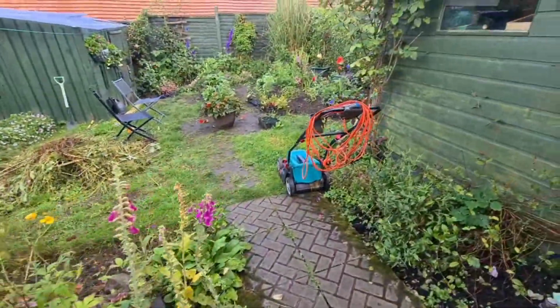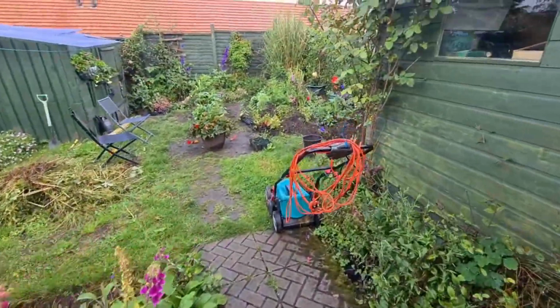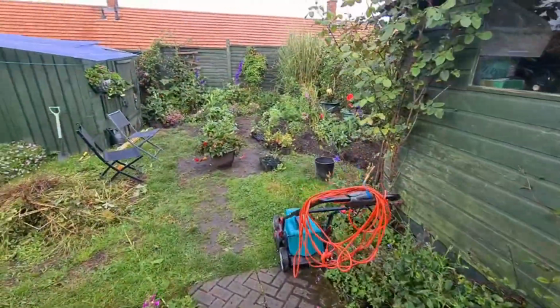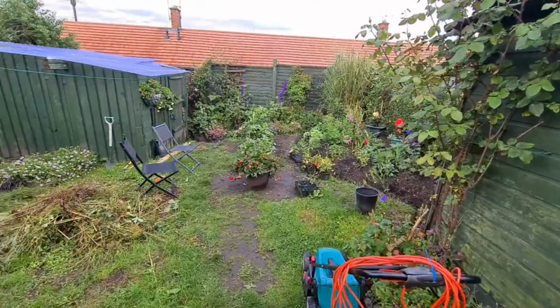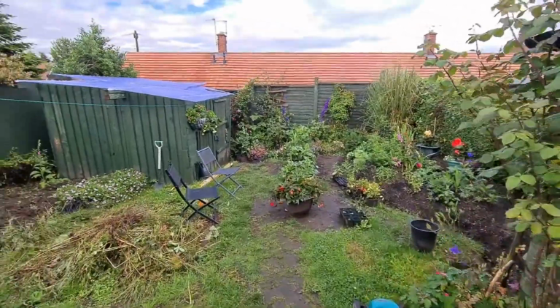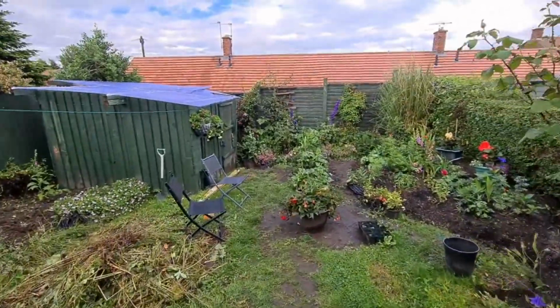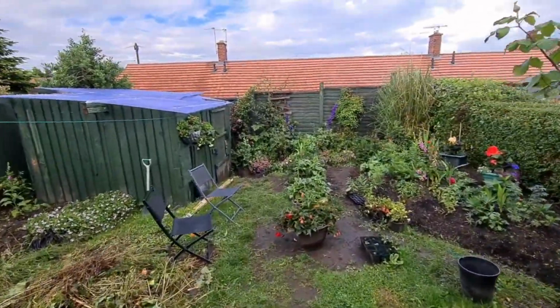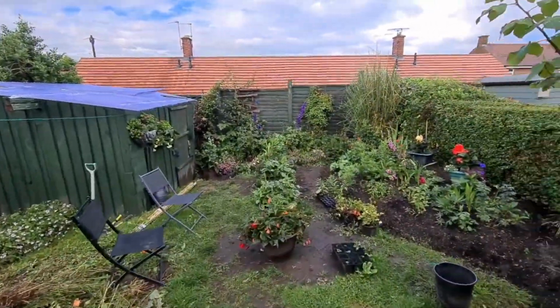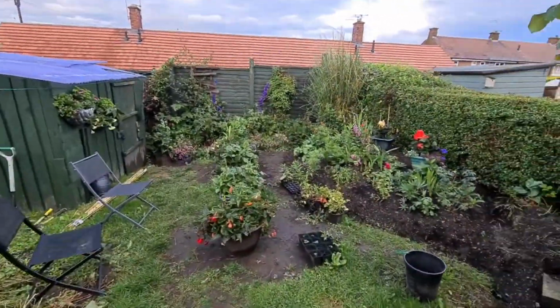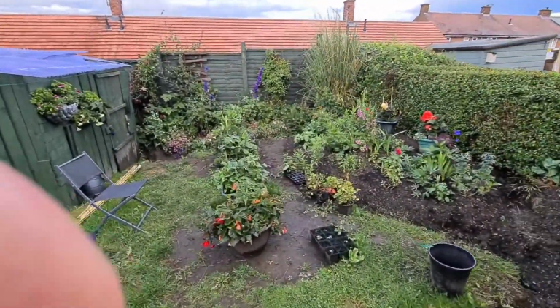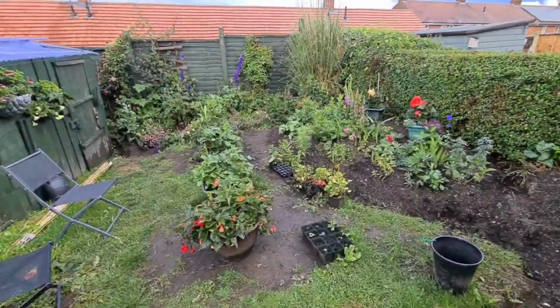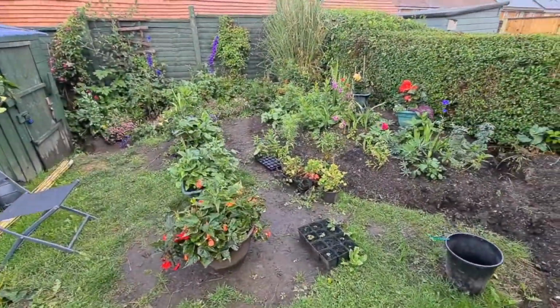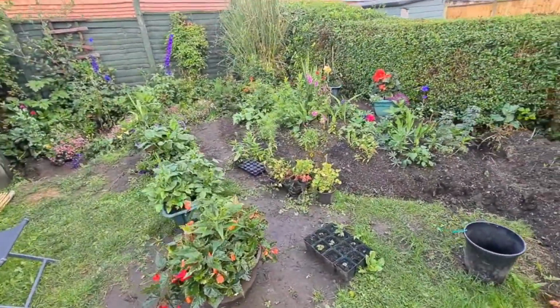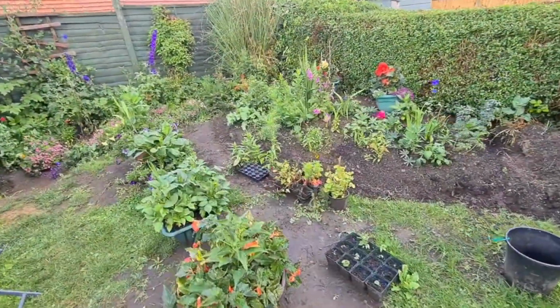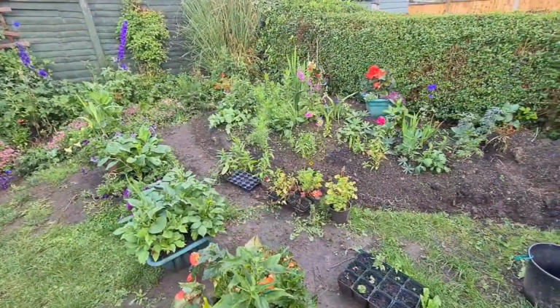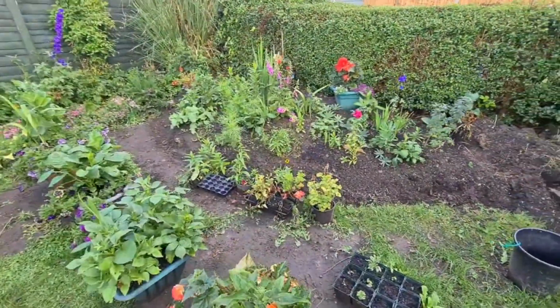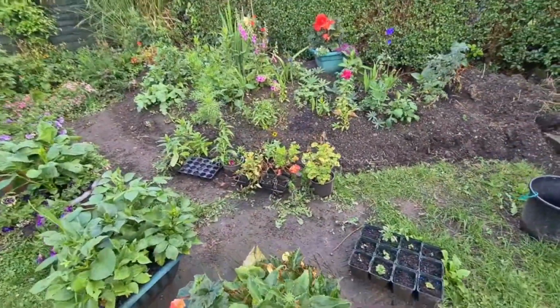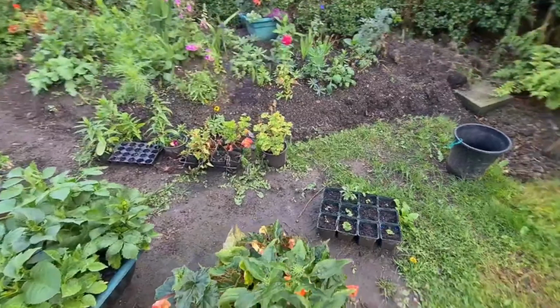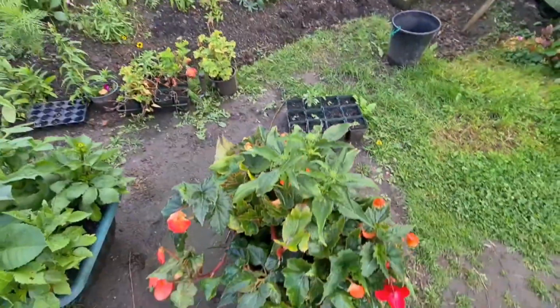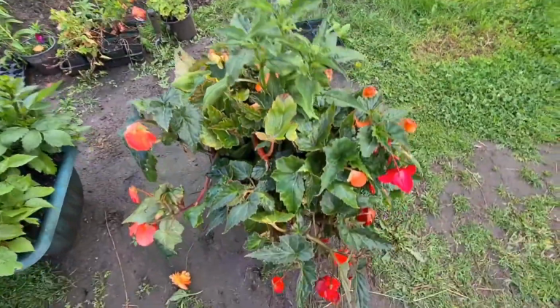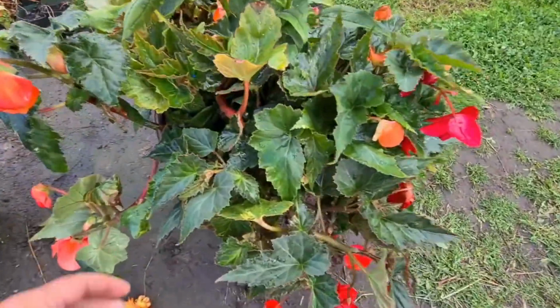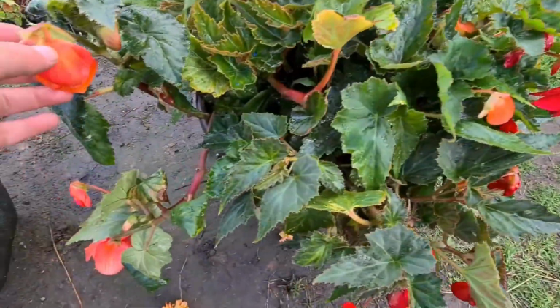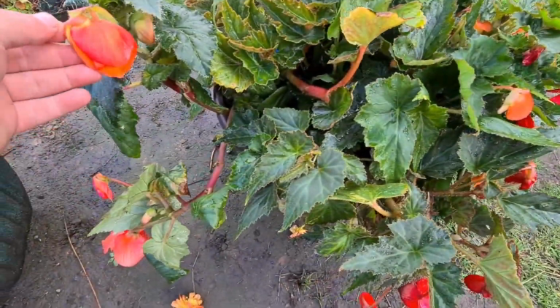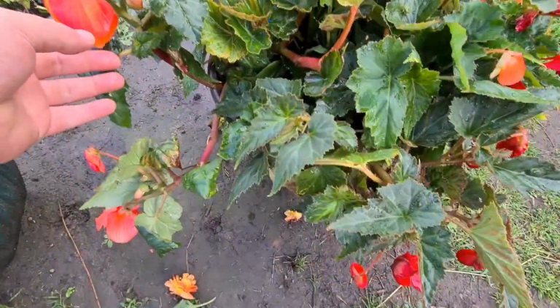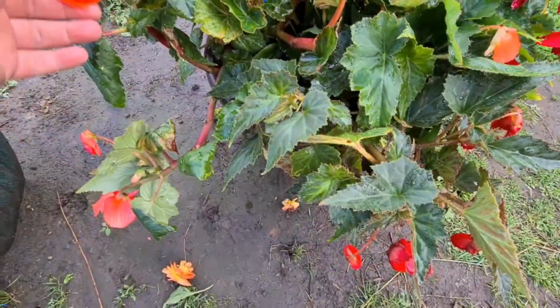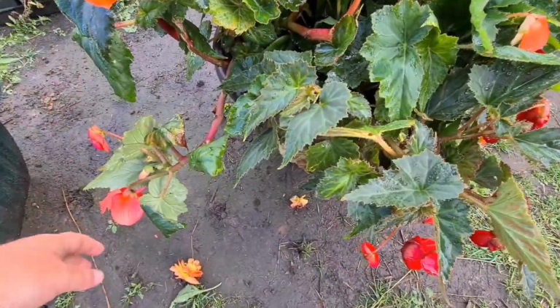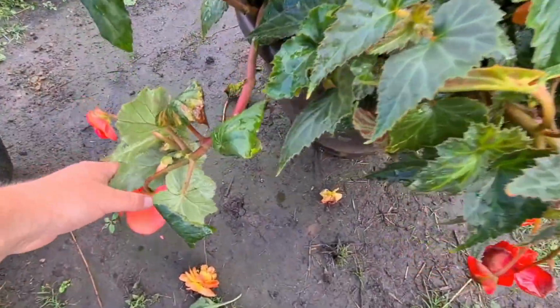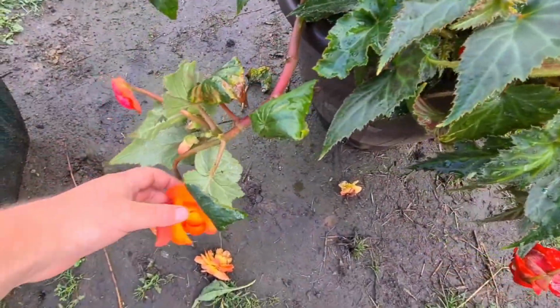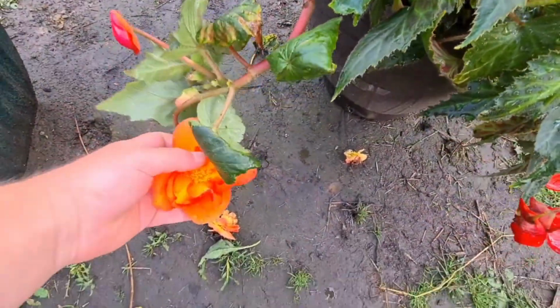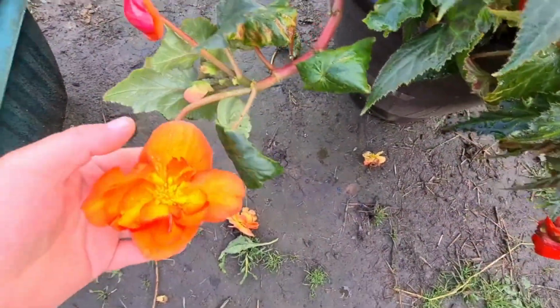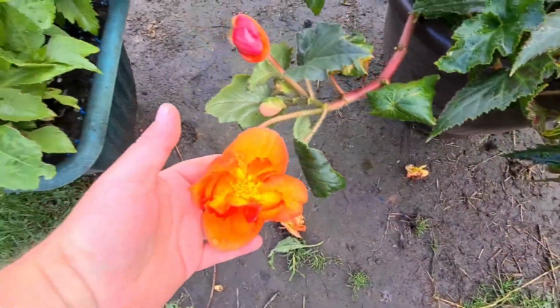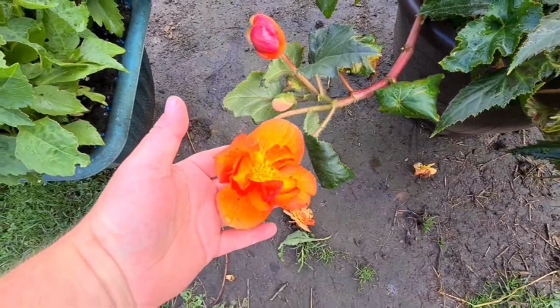My lawn mower, and yeah these are my pots, potted up. These are my begonias - they're starting to look really nice now, just see the flowers starting to appear.